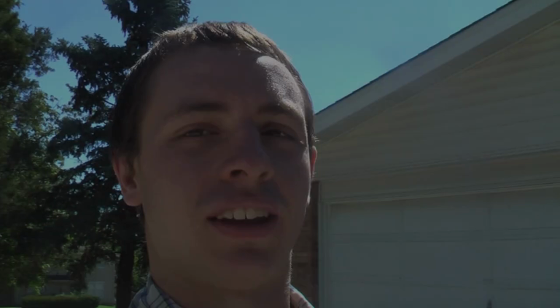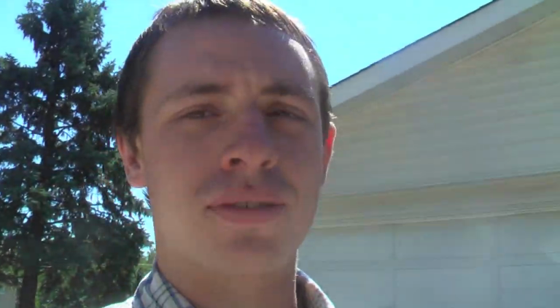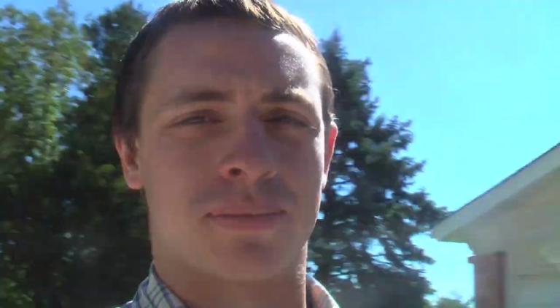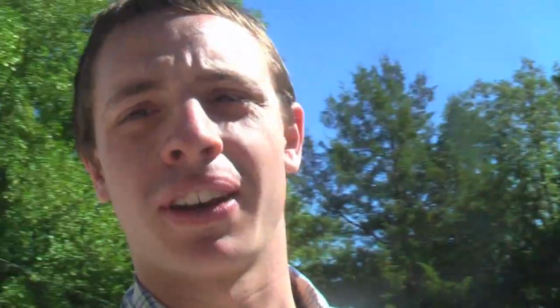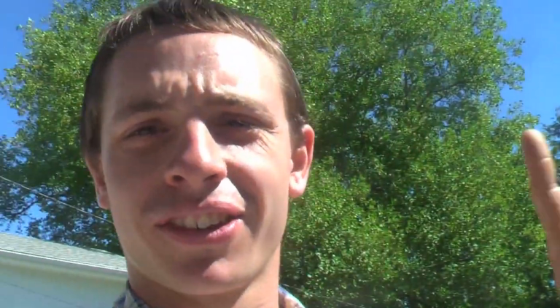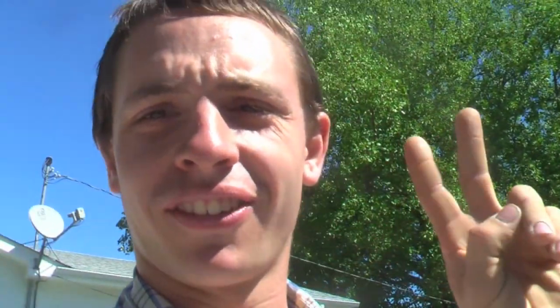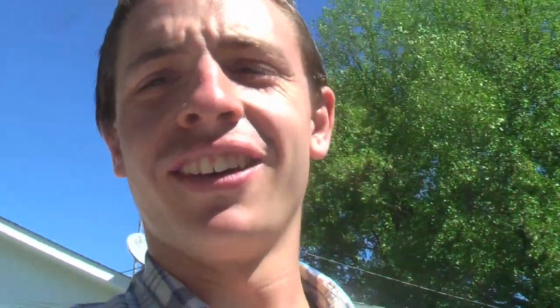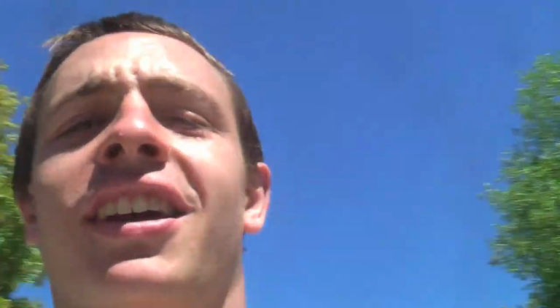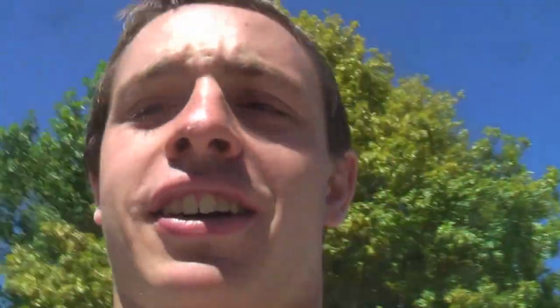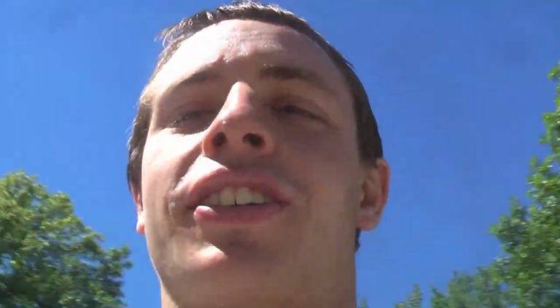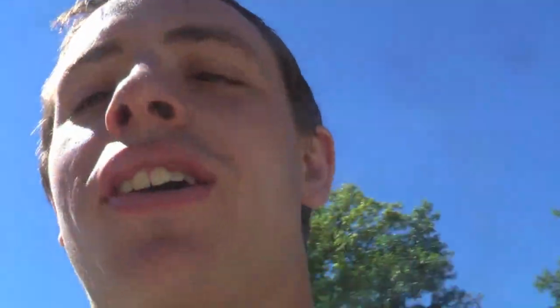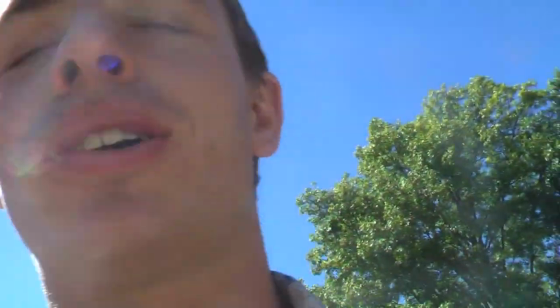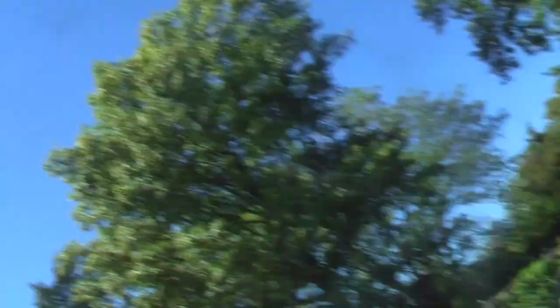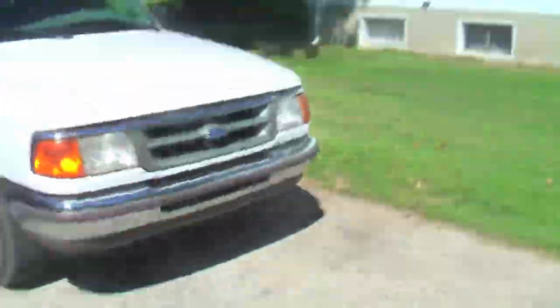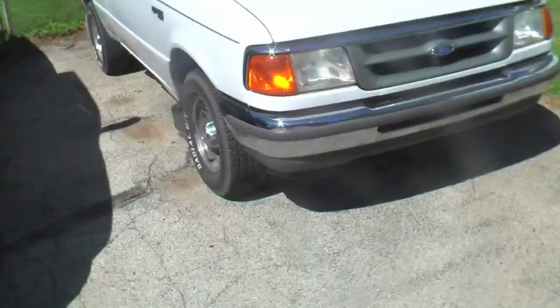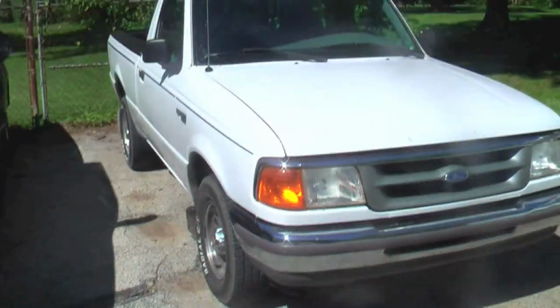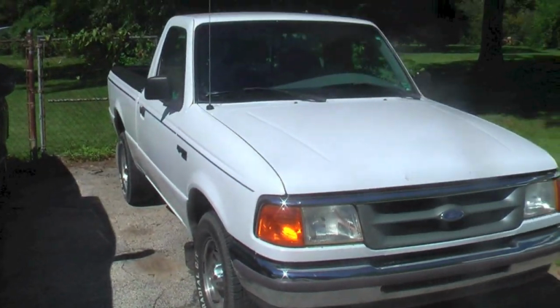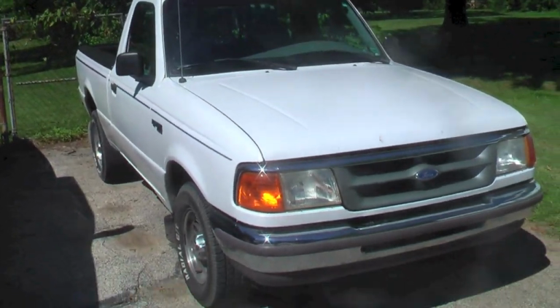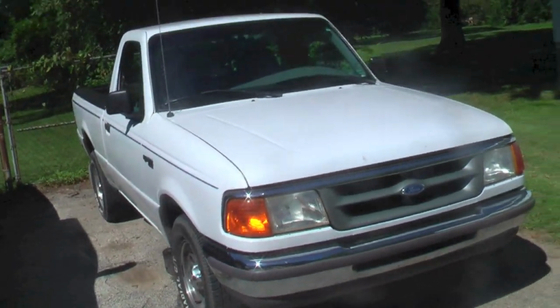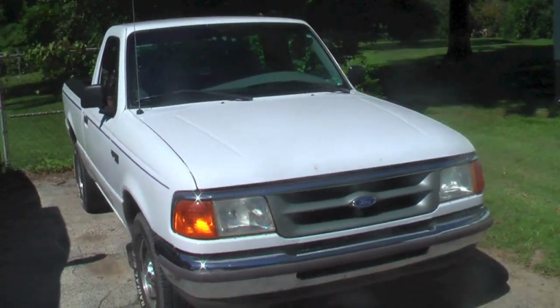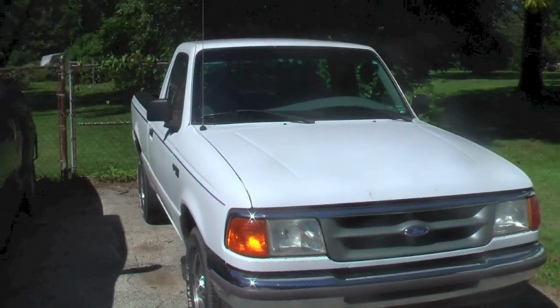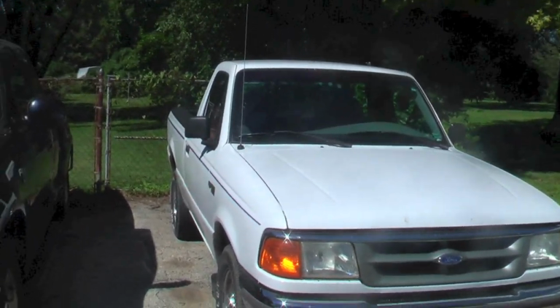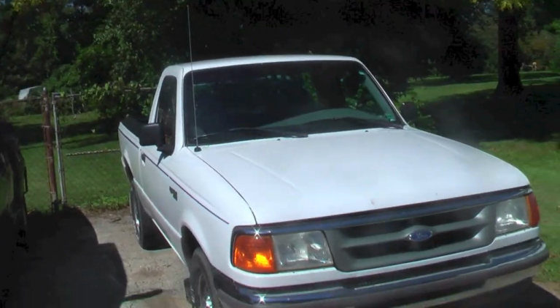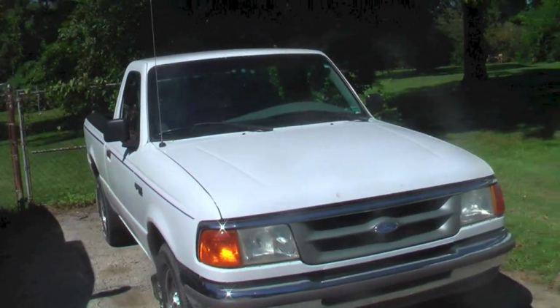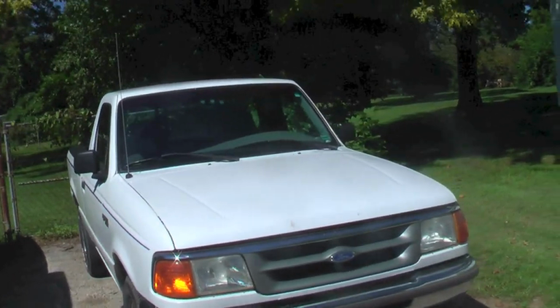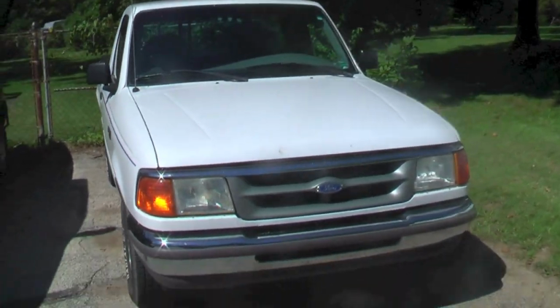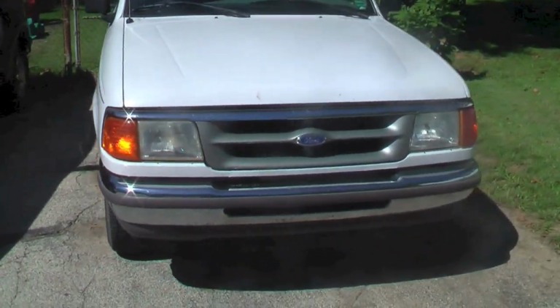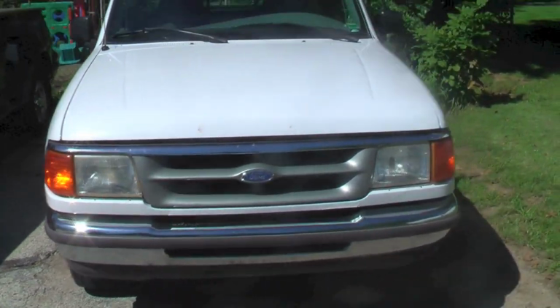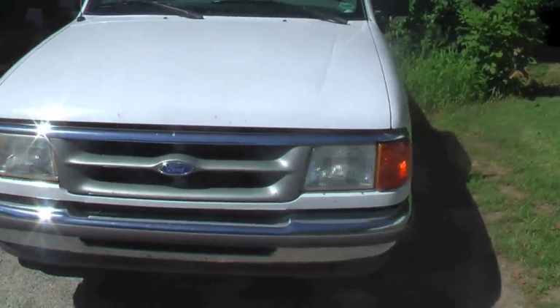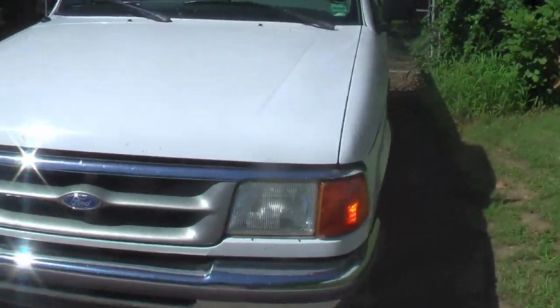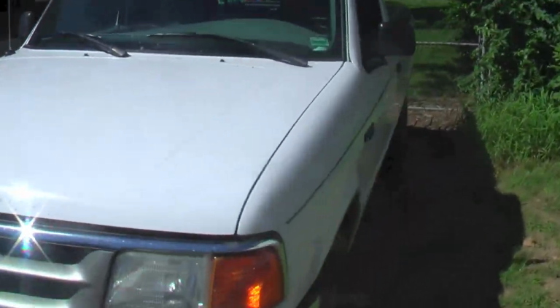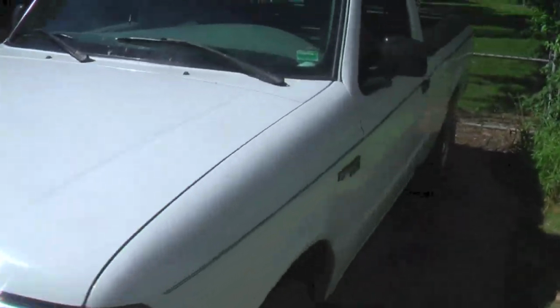Hey guys, what's up? It's your buddy Danielson here with you. I thought I'd show you all my new toy. There she is — a little 1997 Ford Ranger 2.3, 5-speed manual.